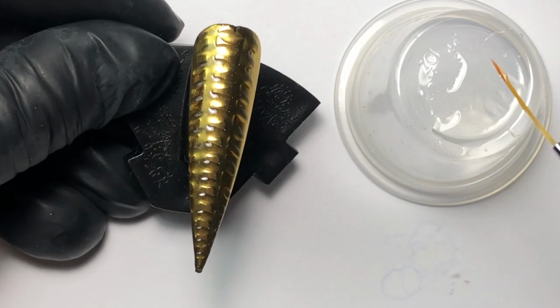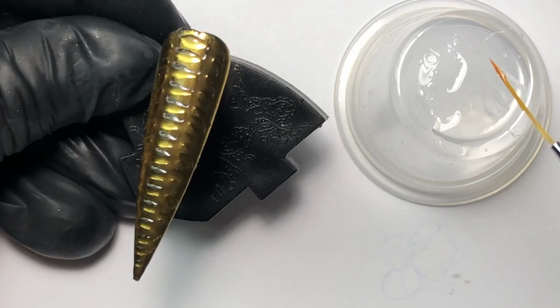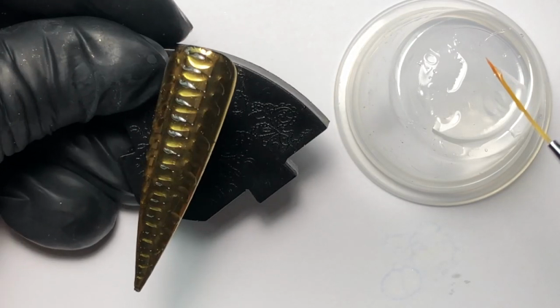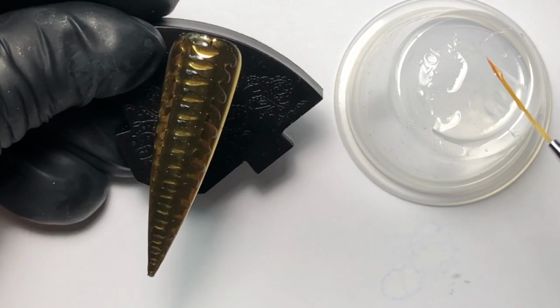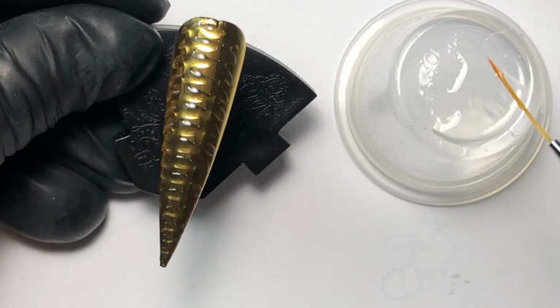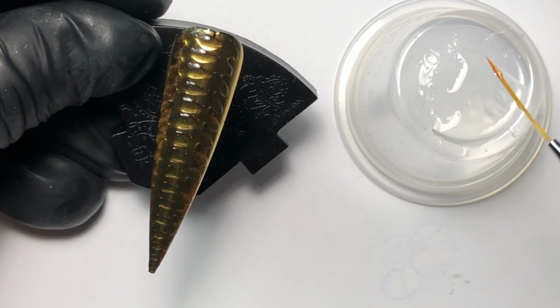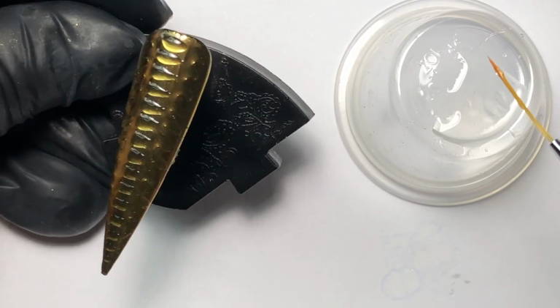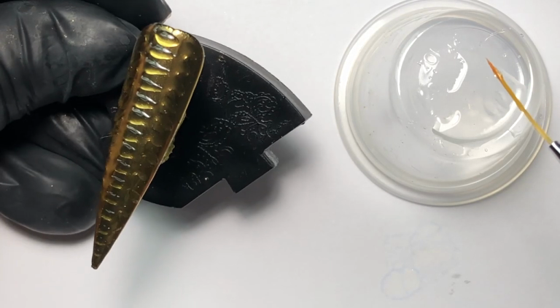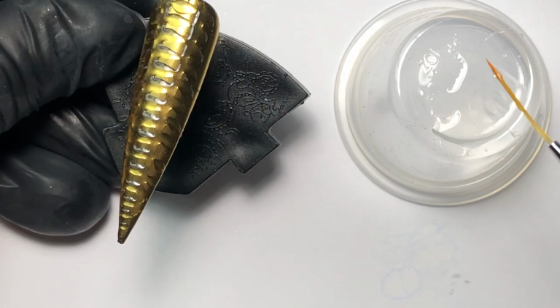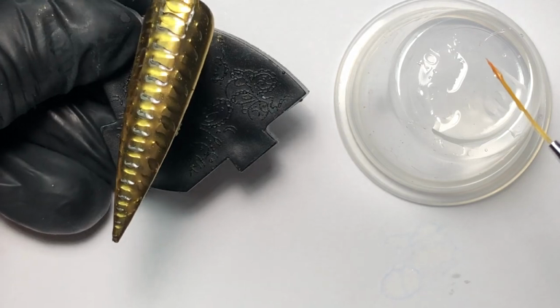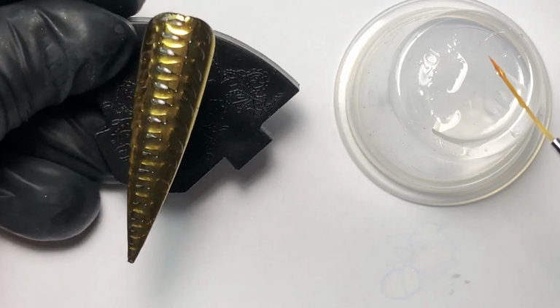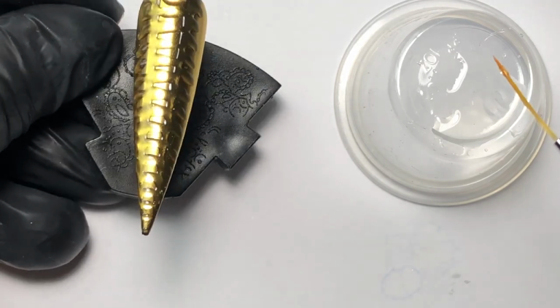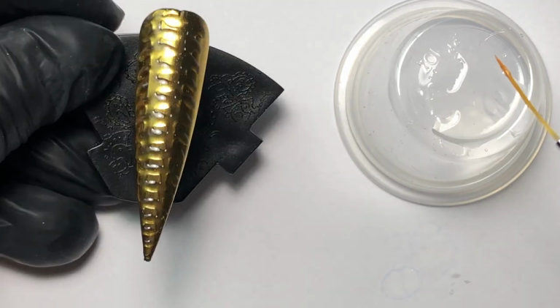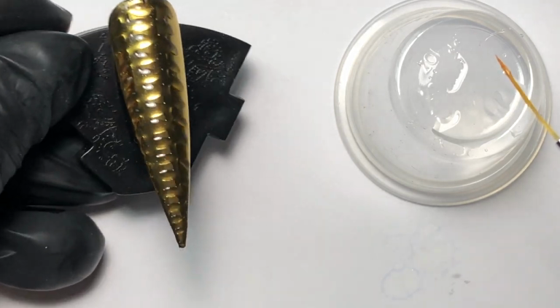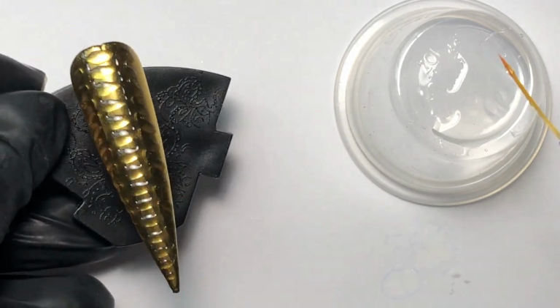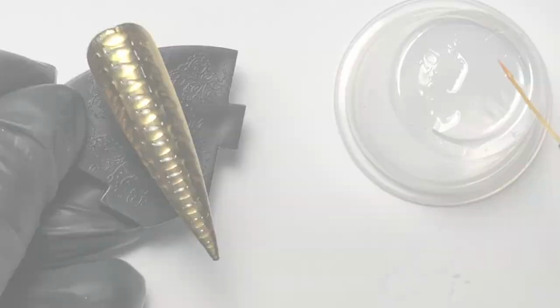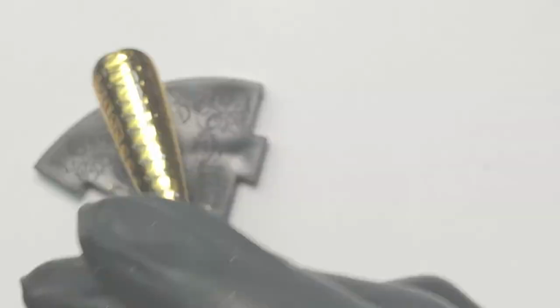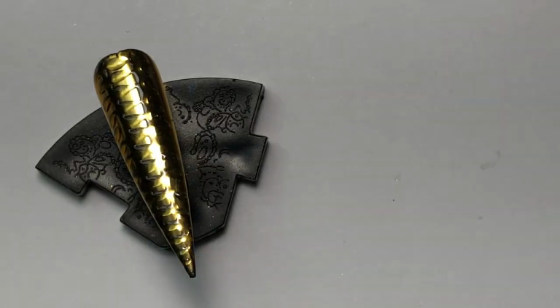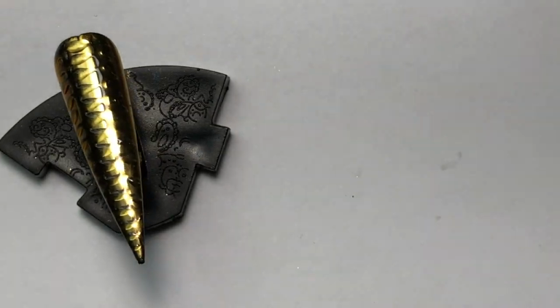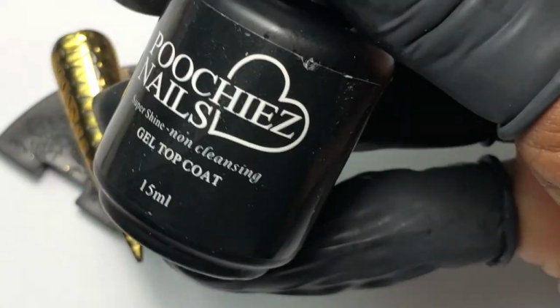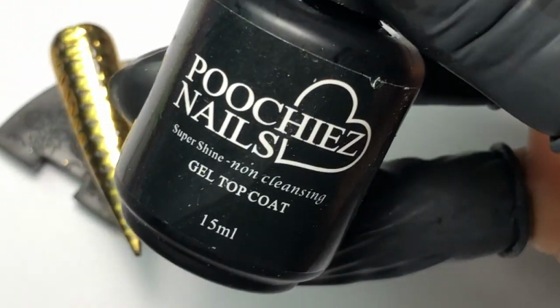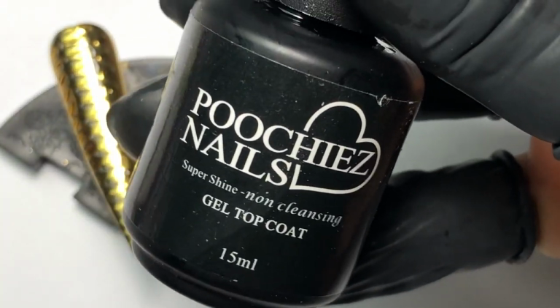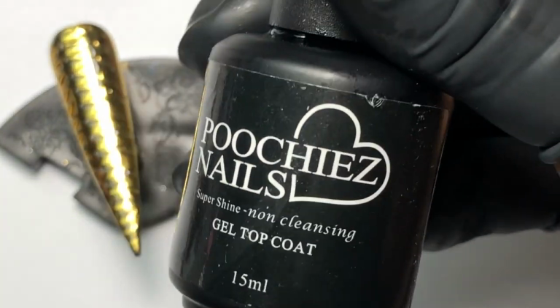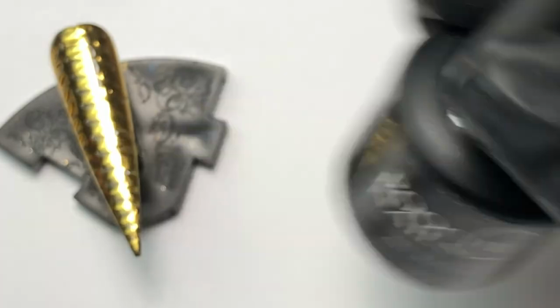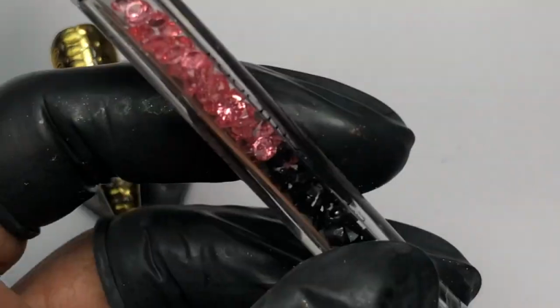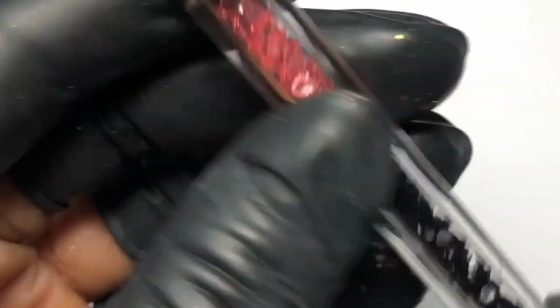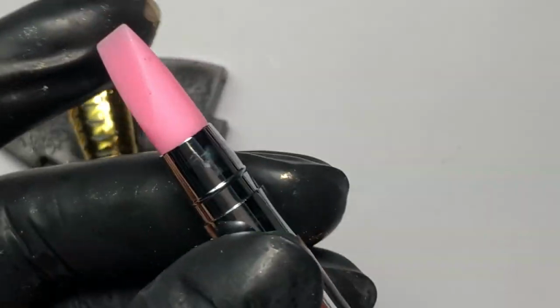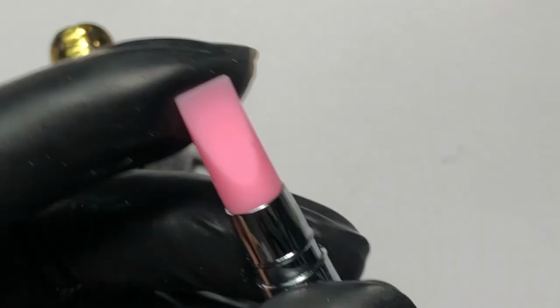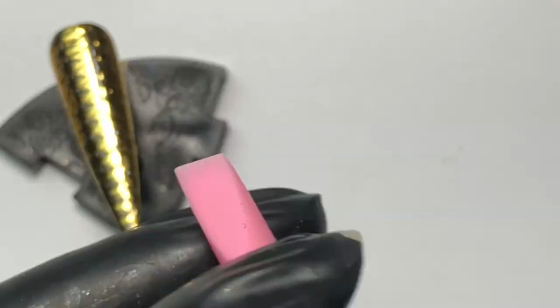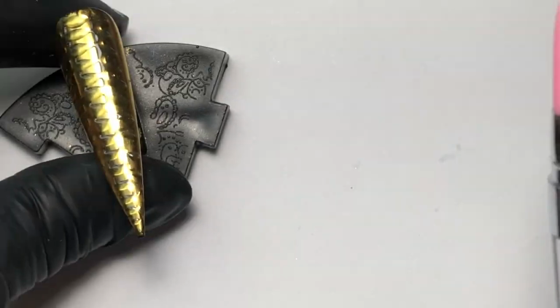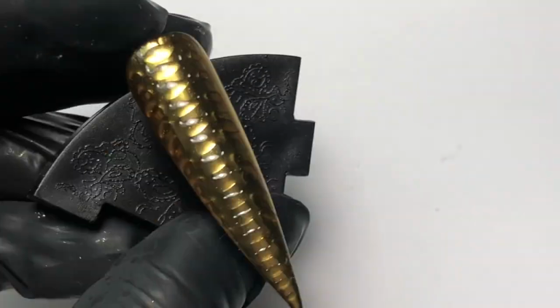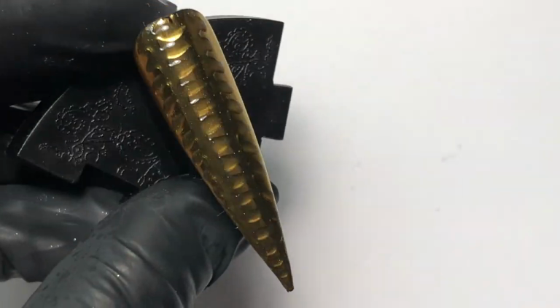This is what it looks like after the nail has been cured. You can order these products from TheNailArtBoutique.com.